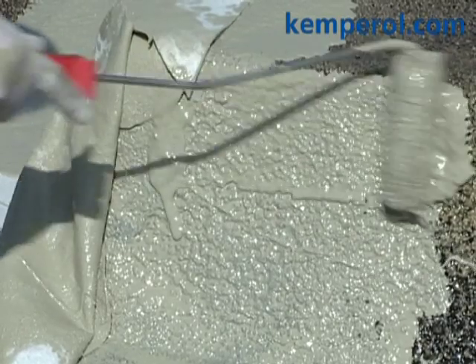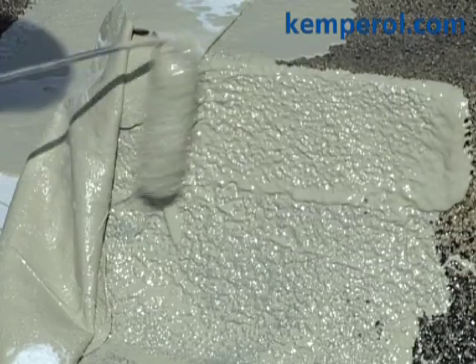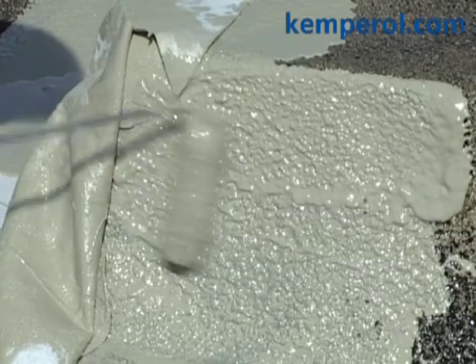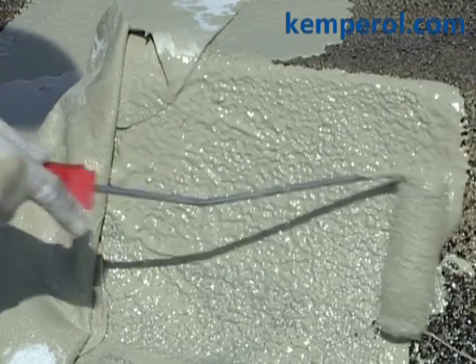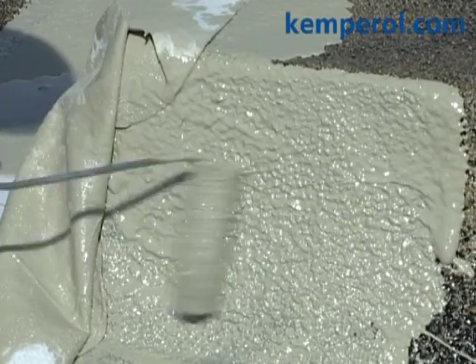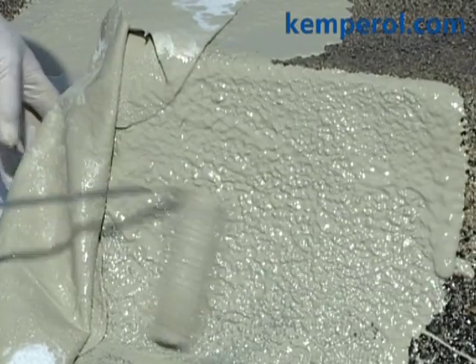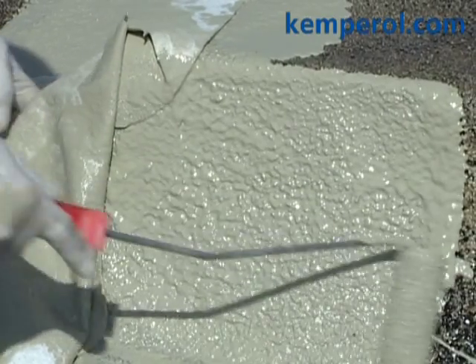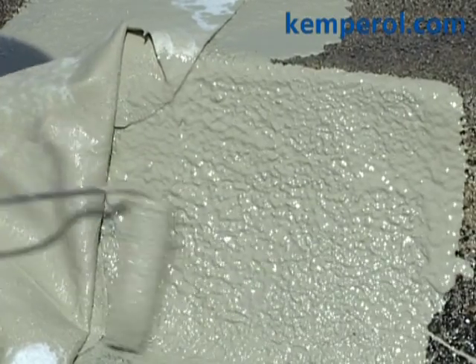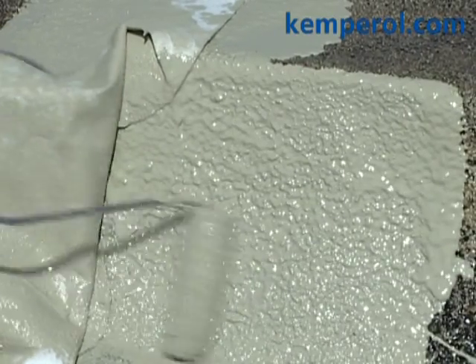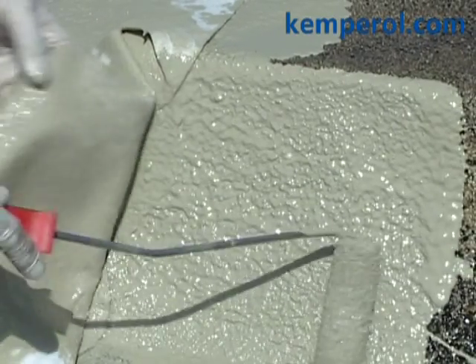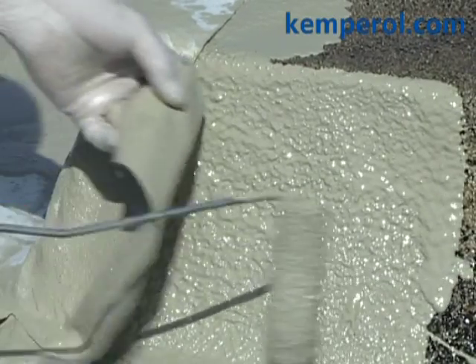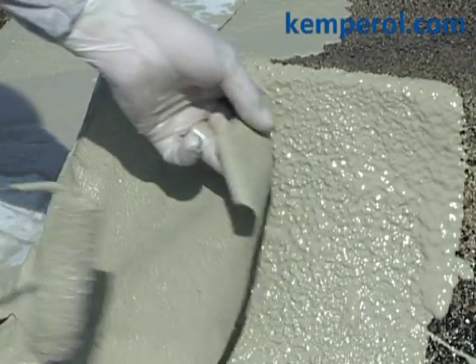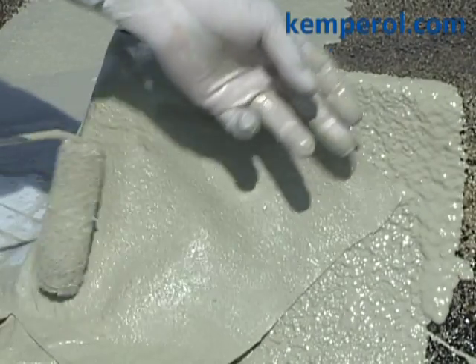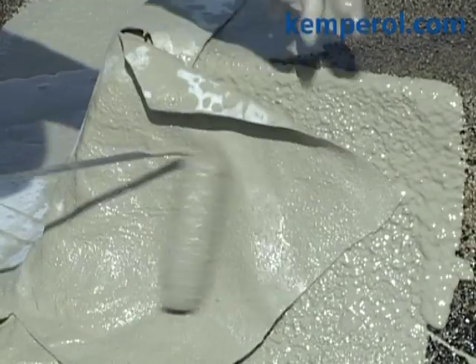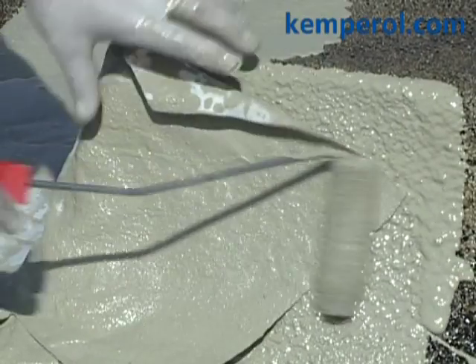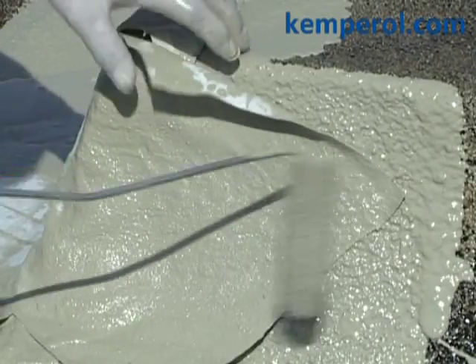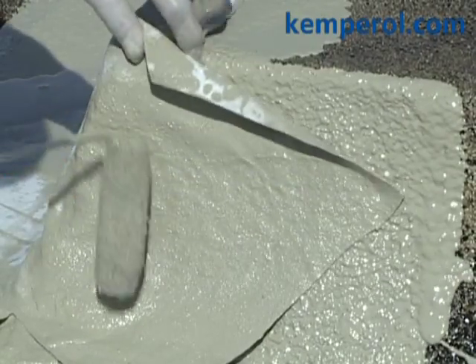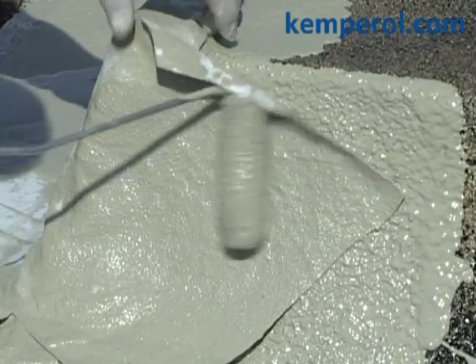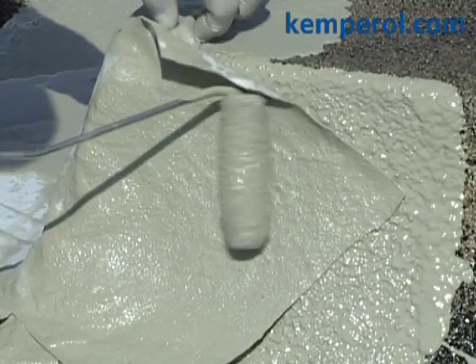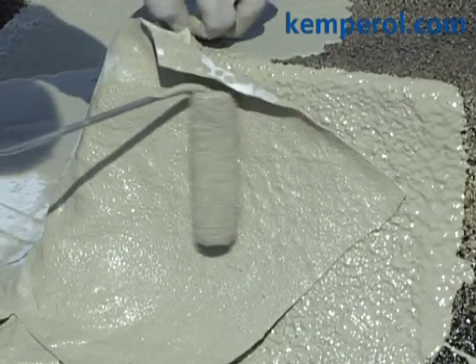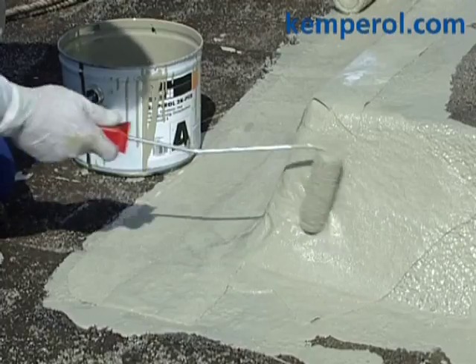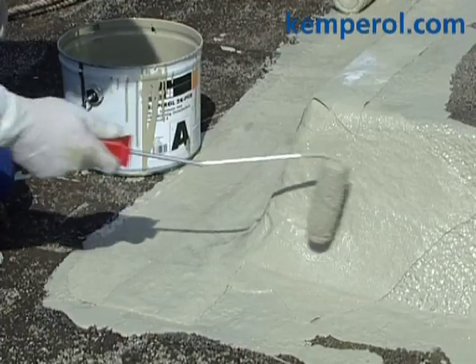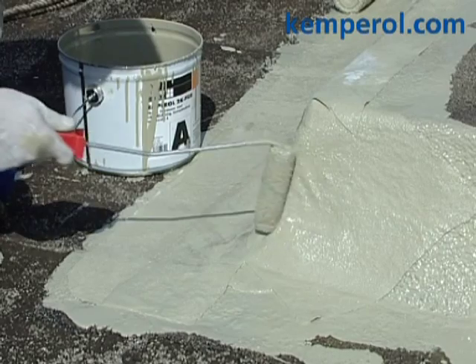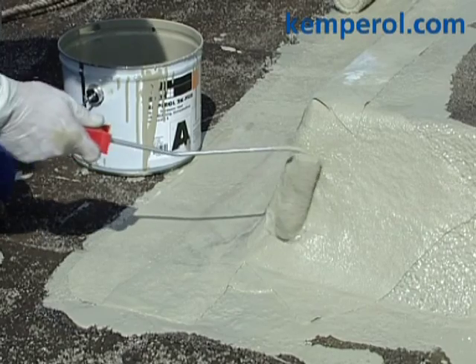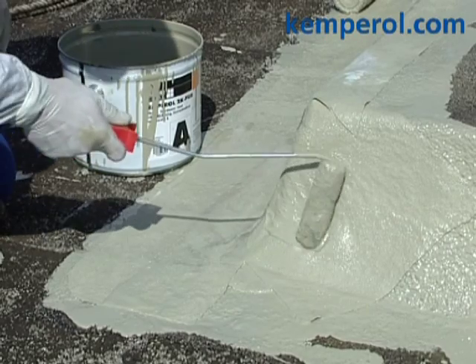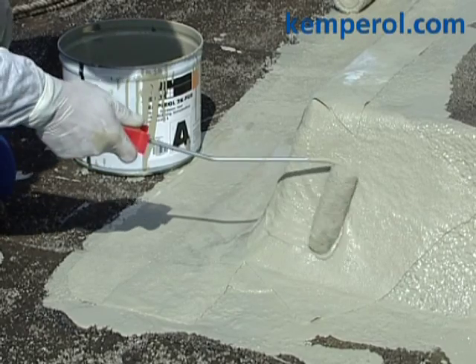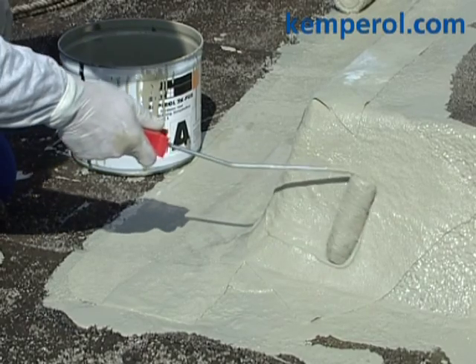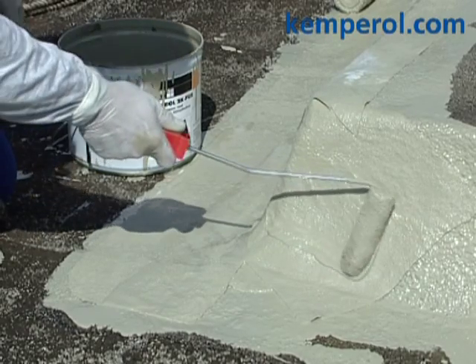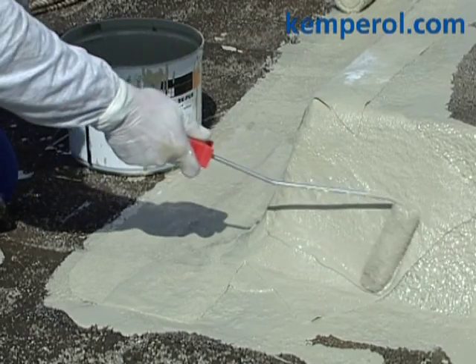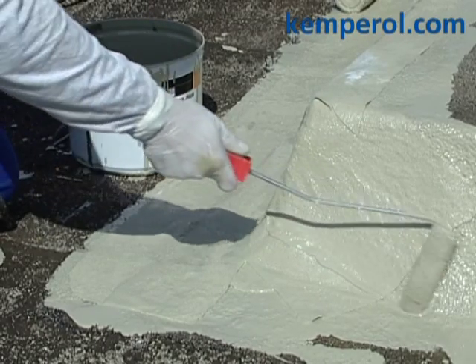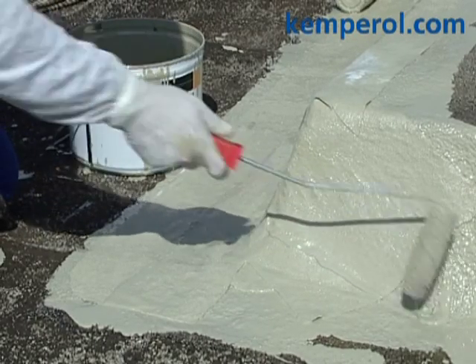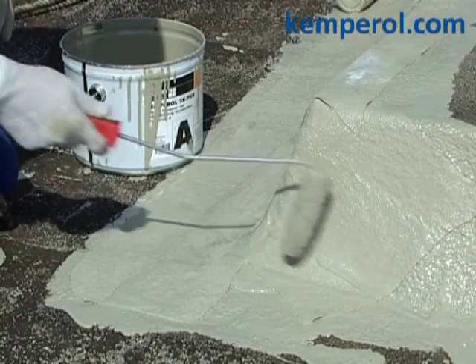Apply the resin. Lay the fleece in this and press down. Brush out any air bubbles.